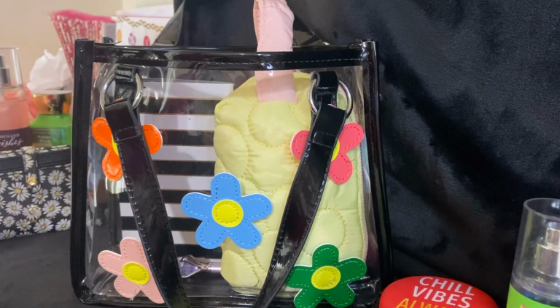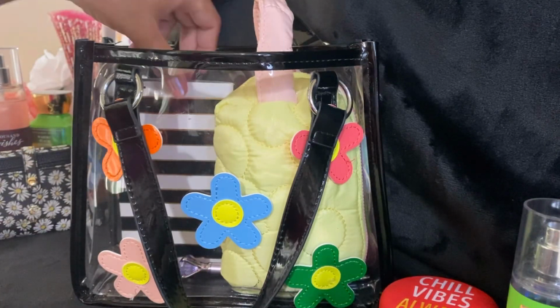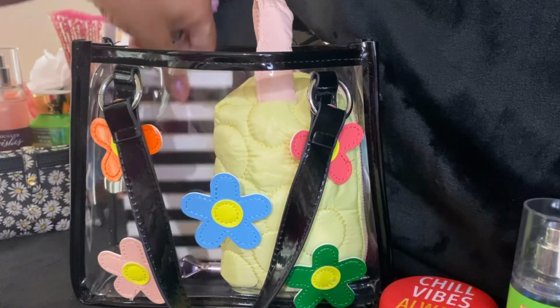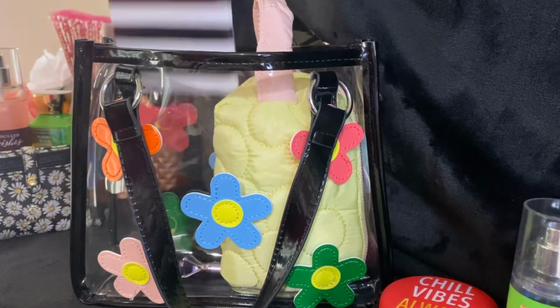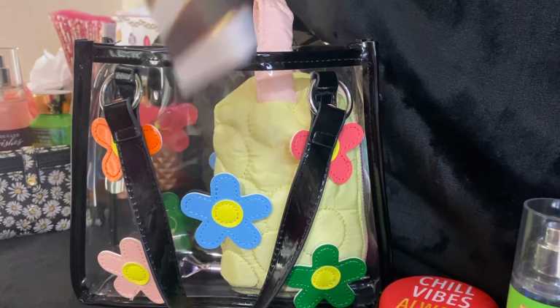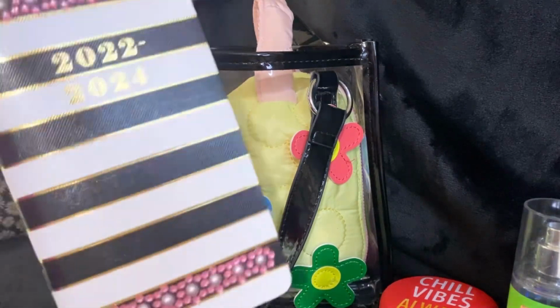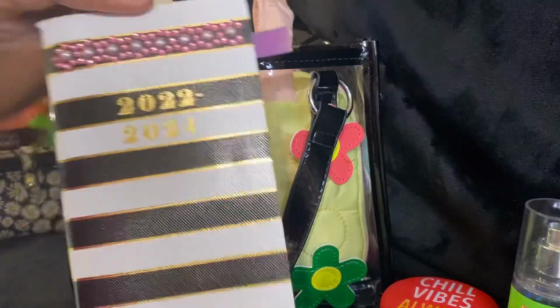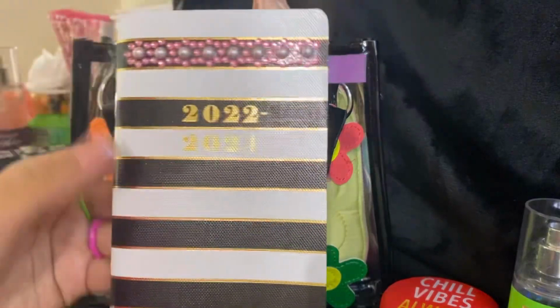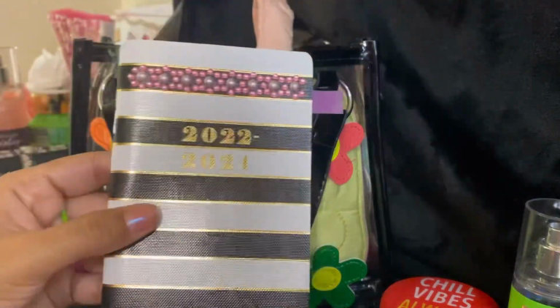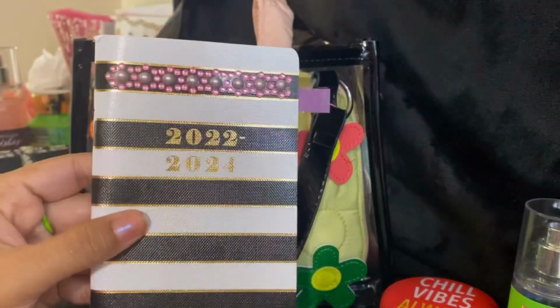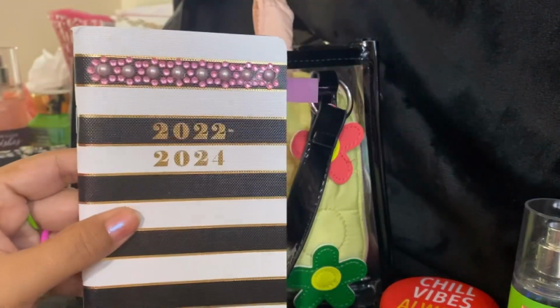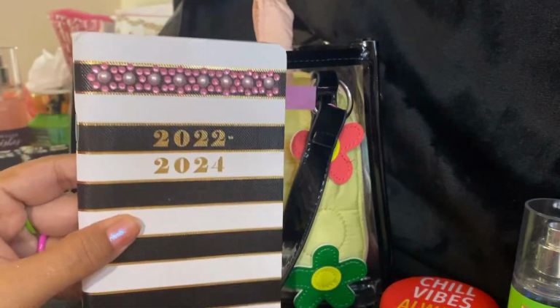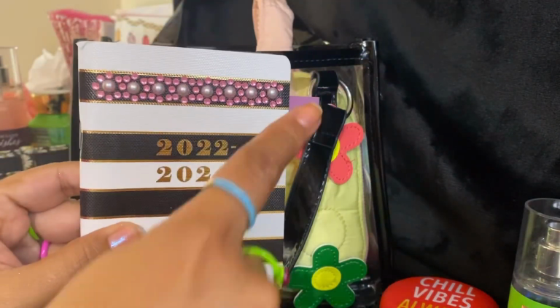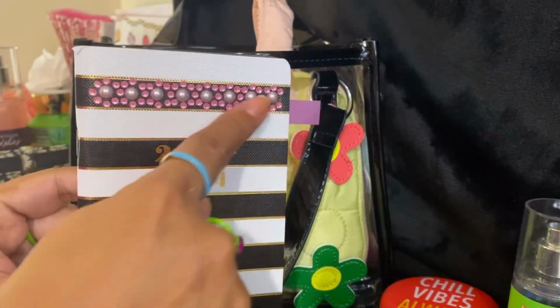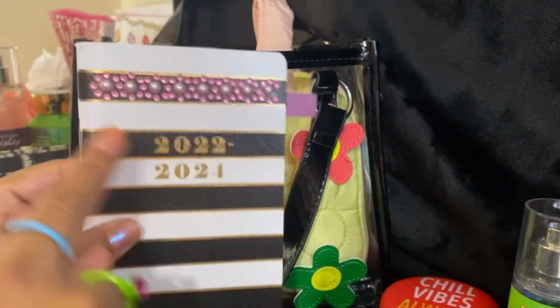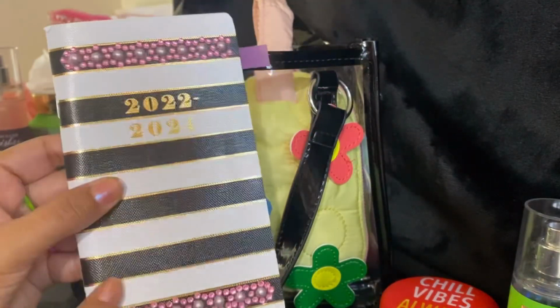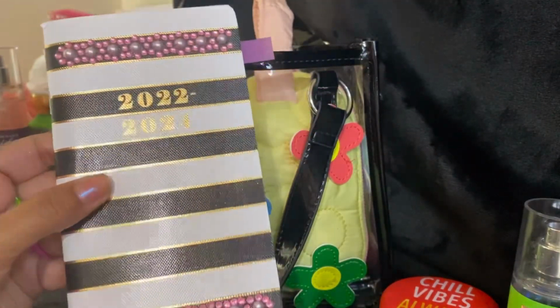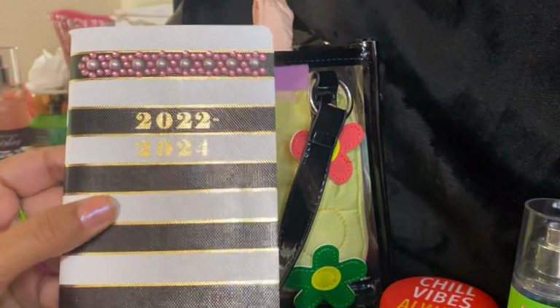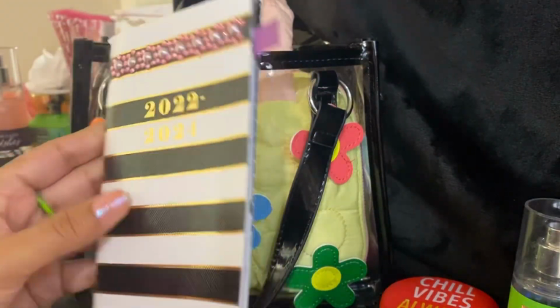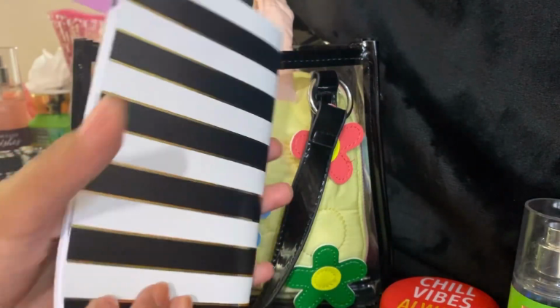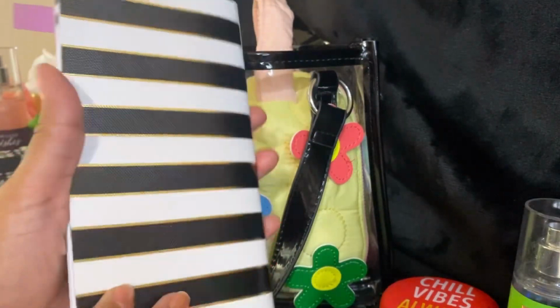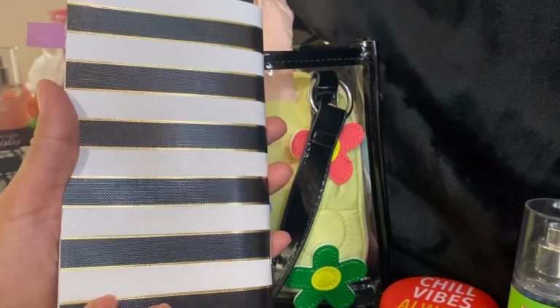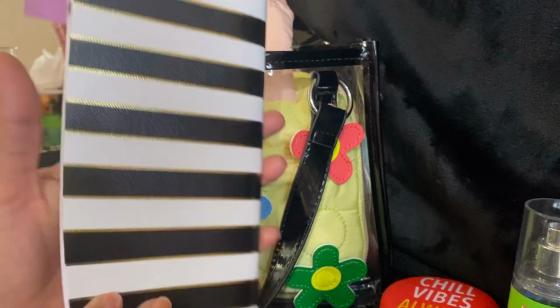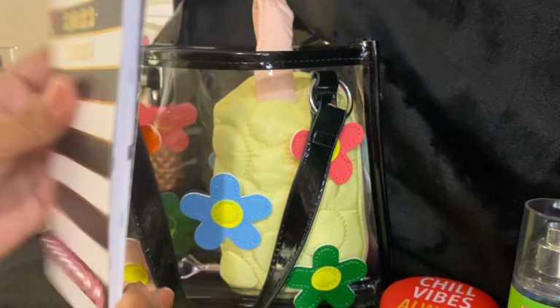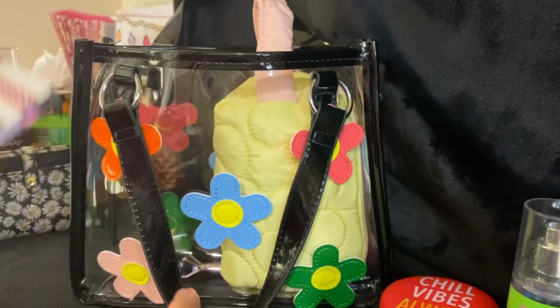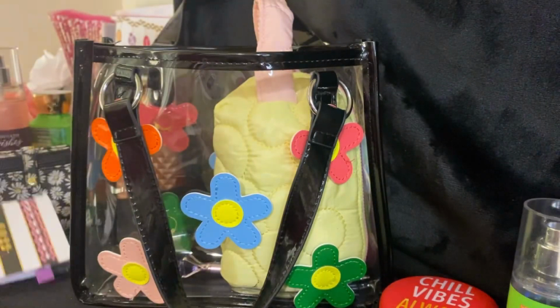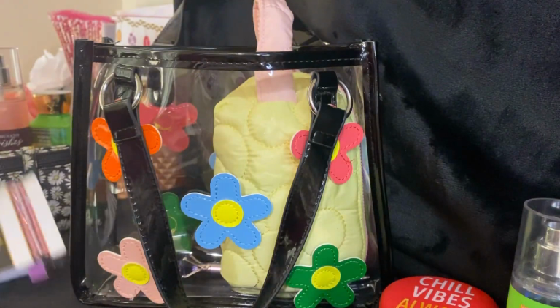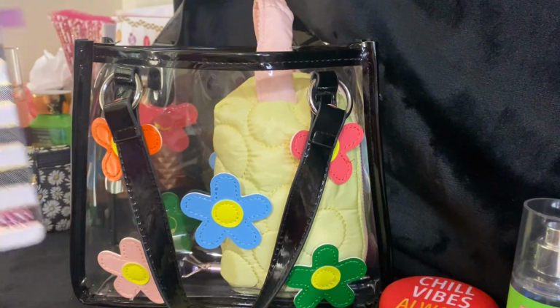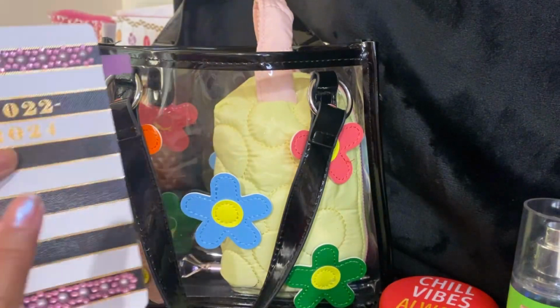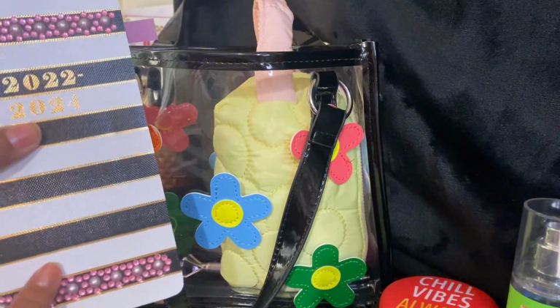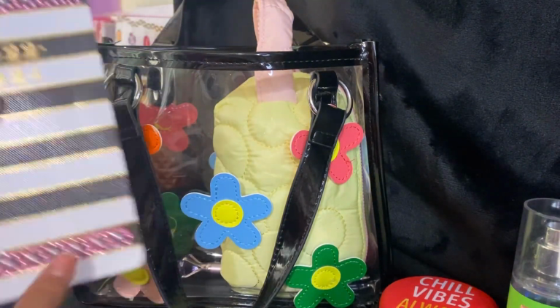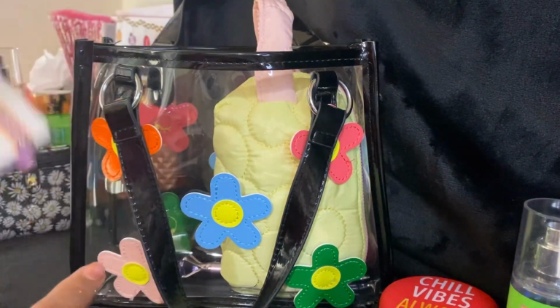I also have my planner that I bejeweled. The jewels are from Dollar Tree, as I said in my earlier video, and the planner is from Walmart.